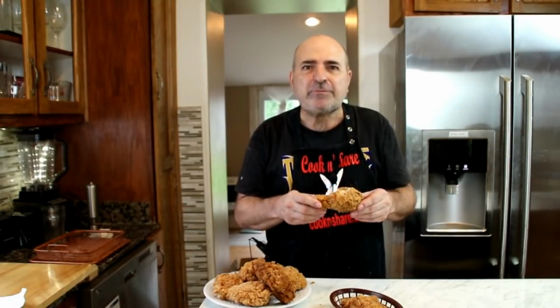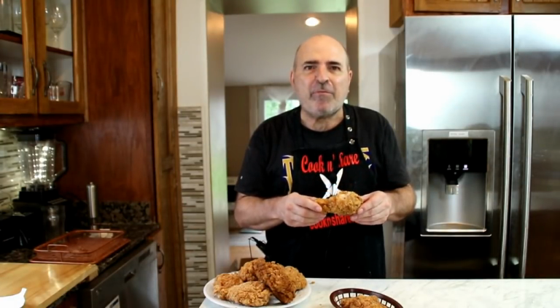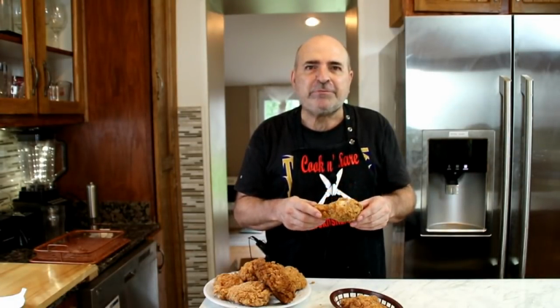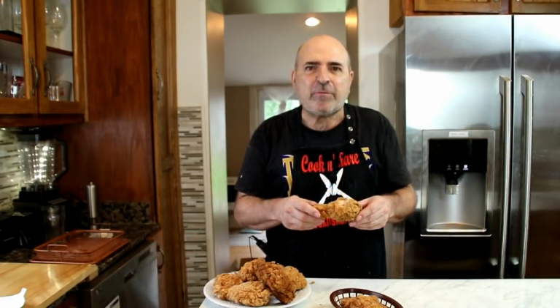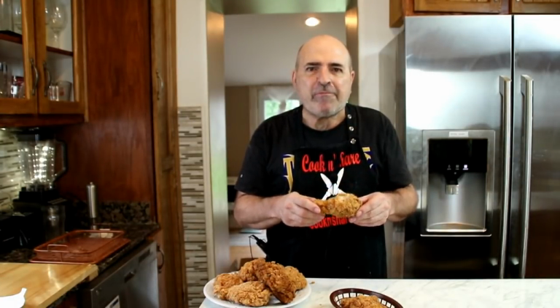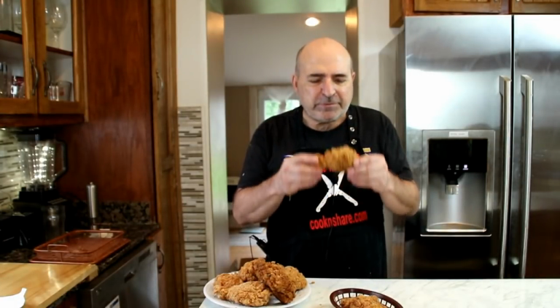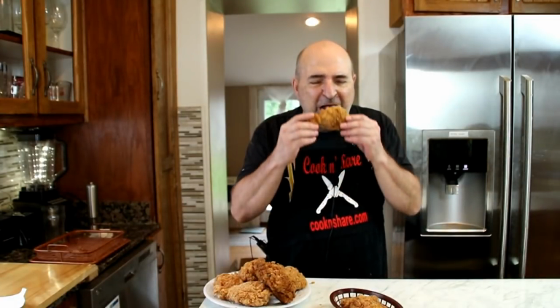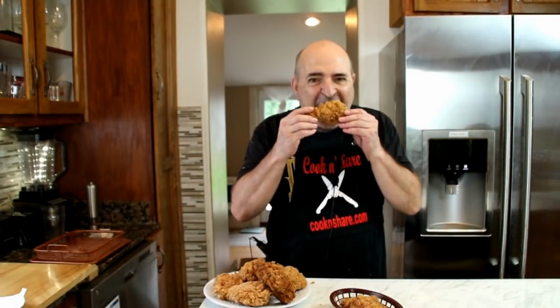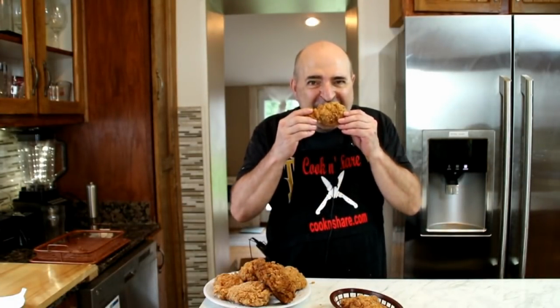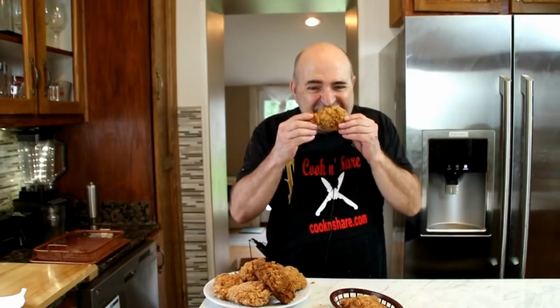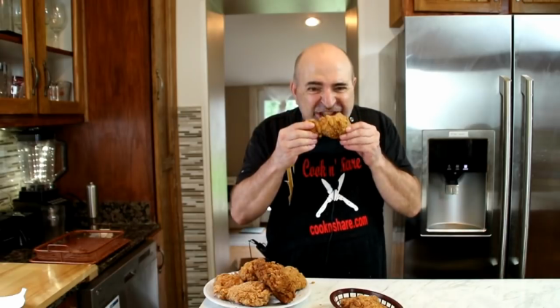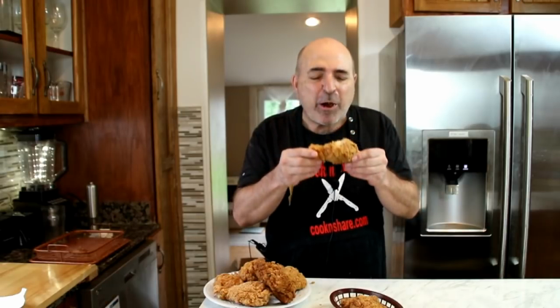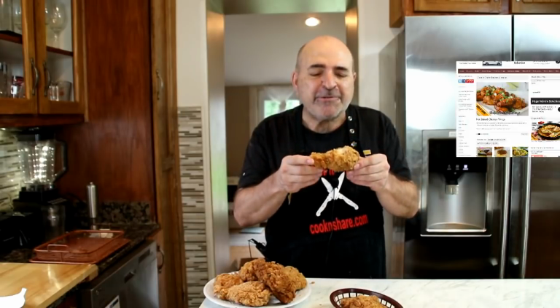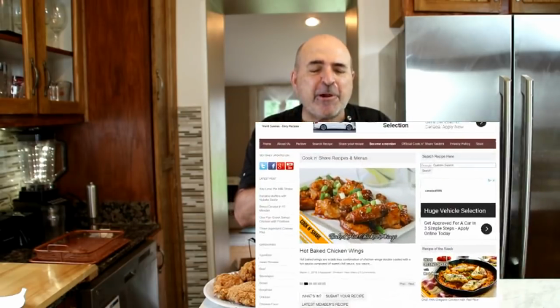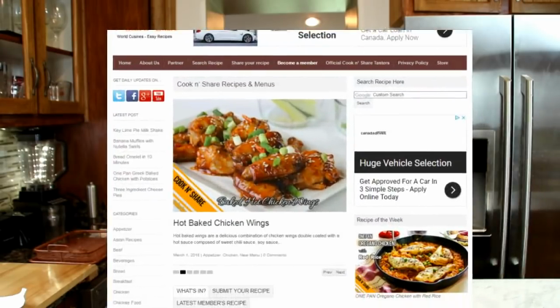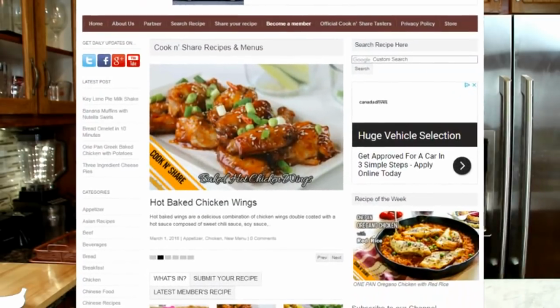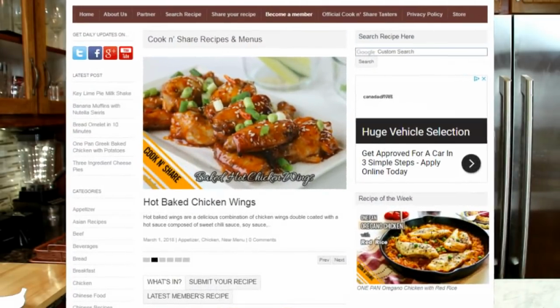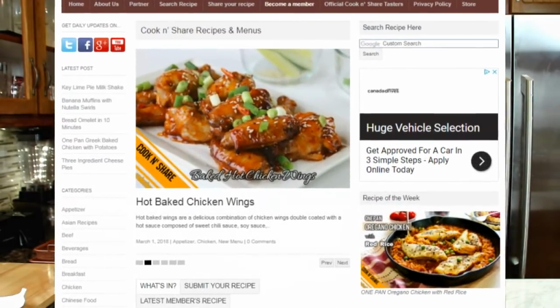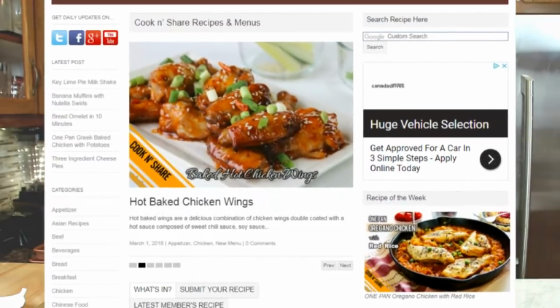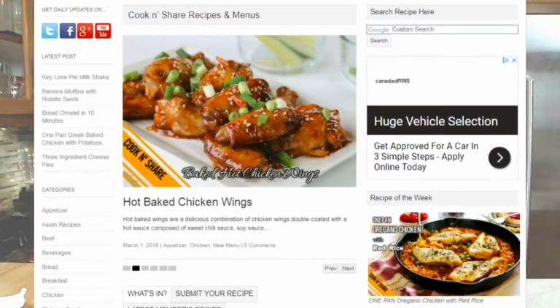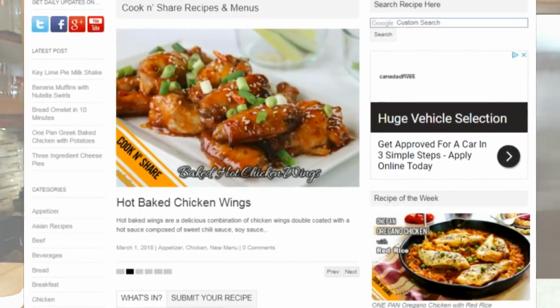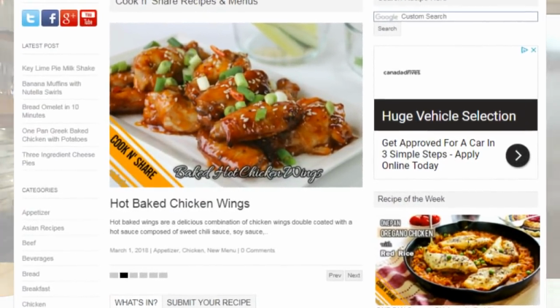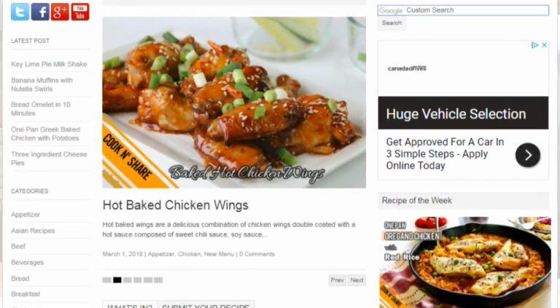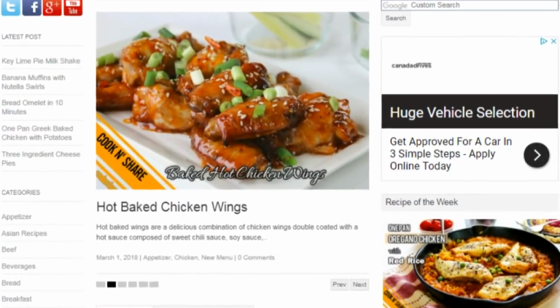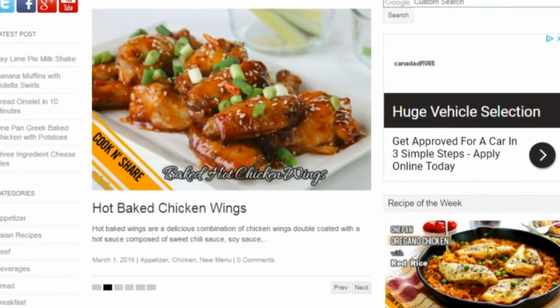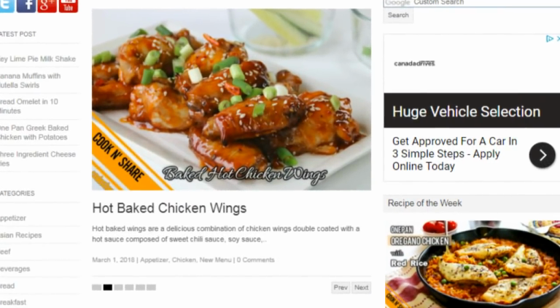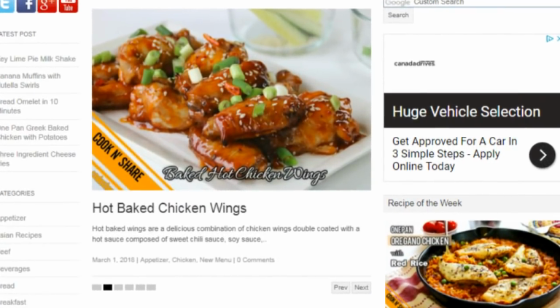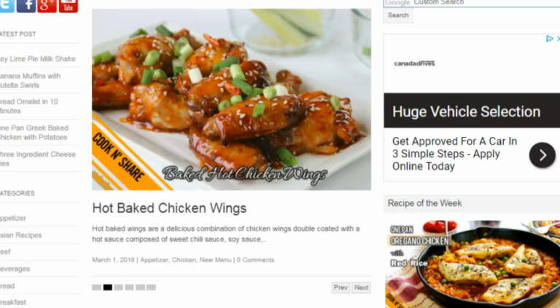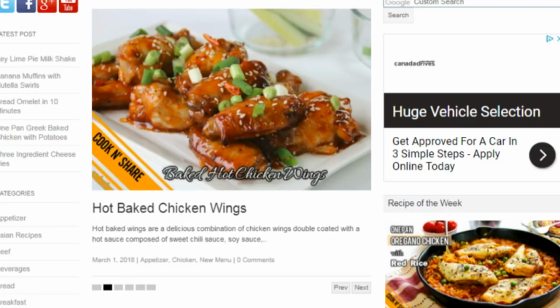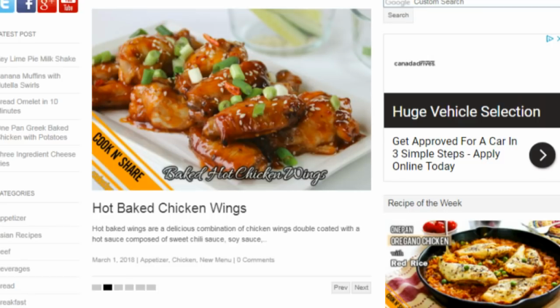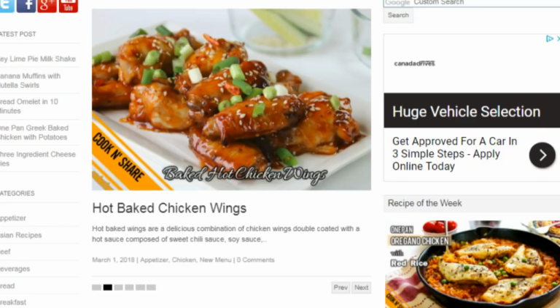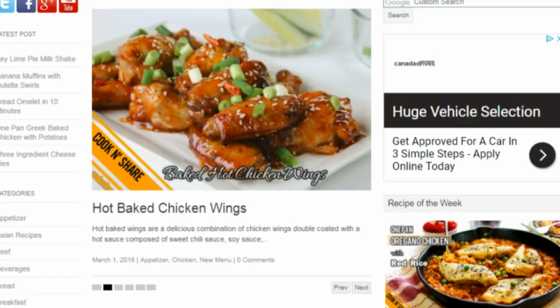For all the details on this recipe, head on over to cookandshare.com — all kinds of chicken recipes over there. Thanks for watching and subscribing, and see you next time.